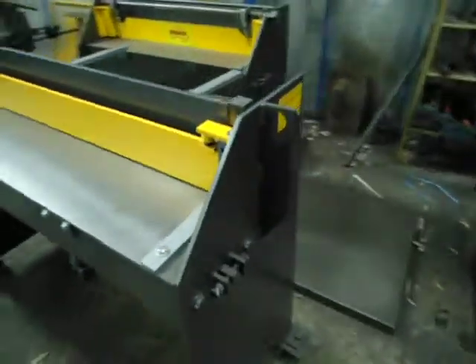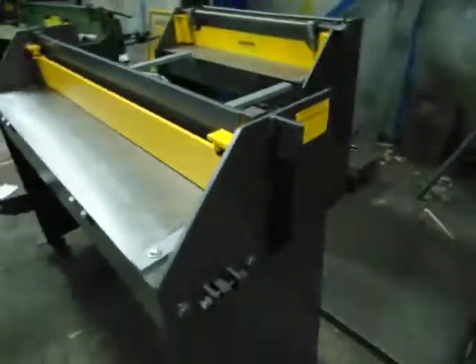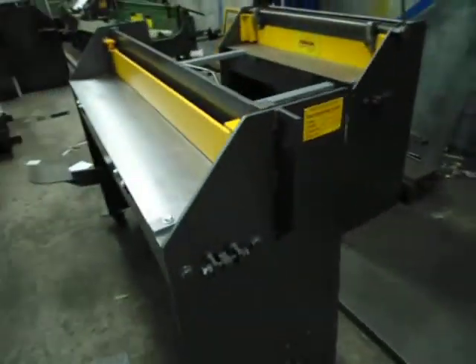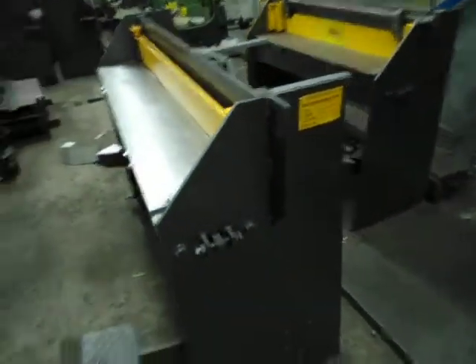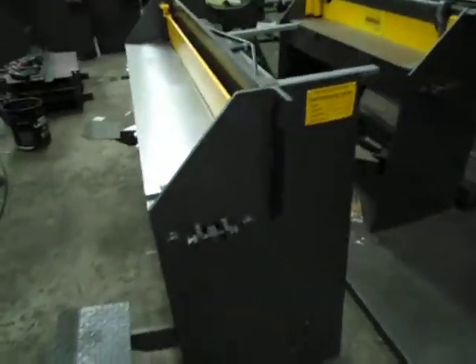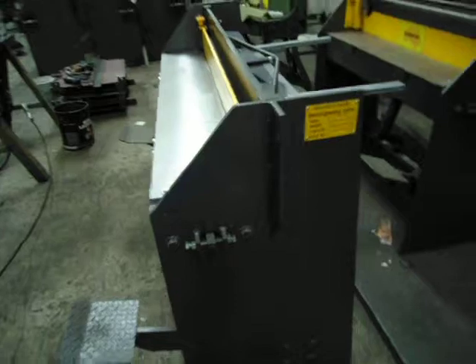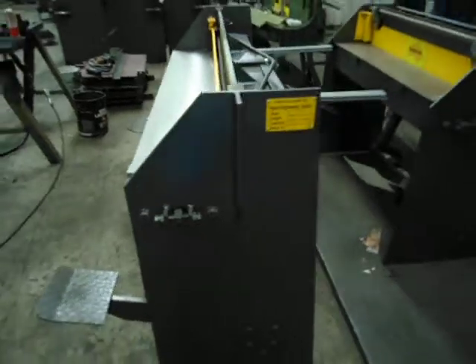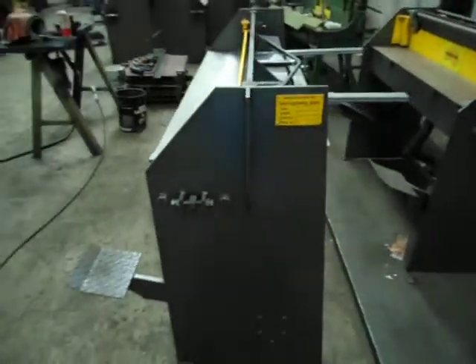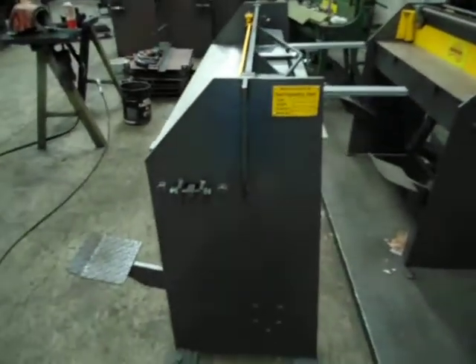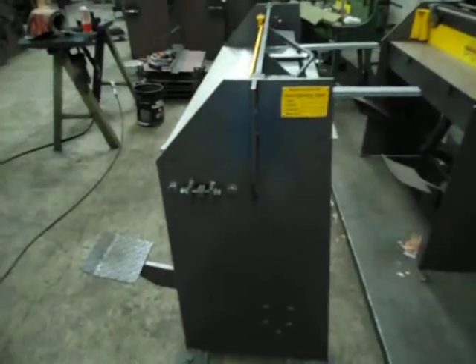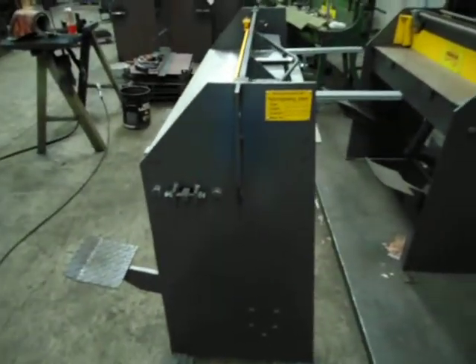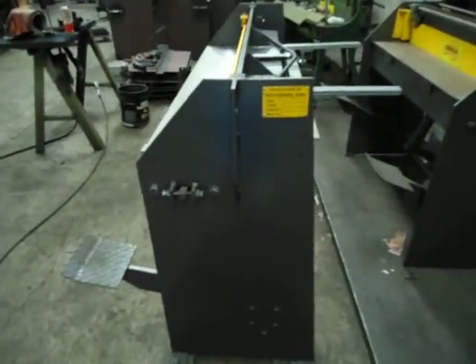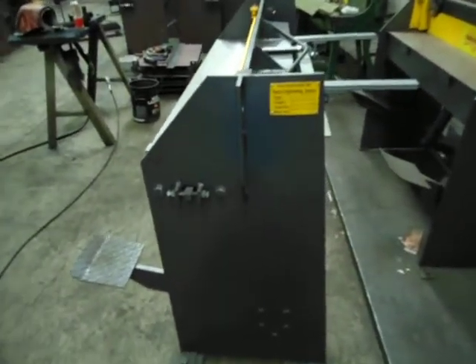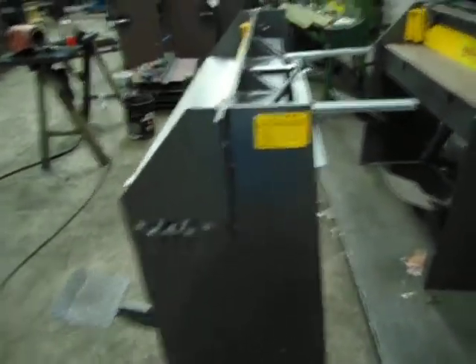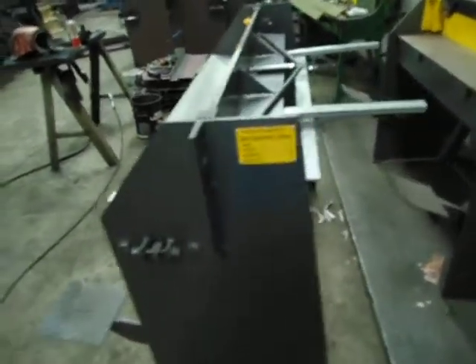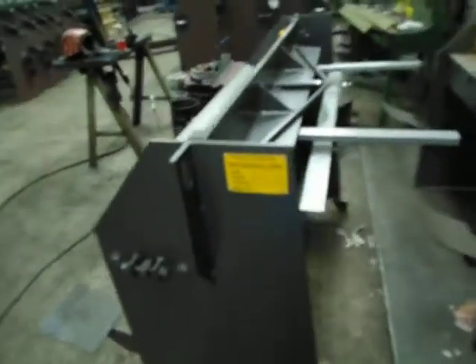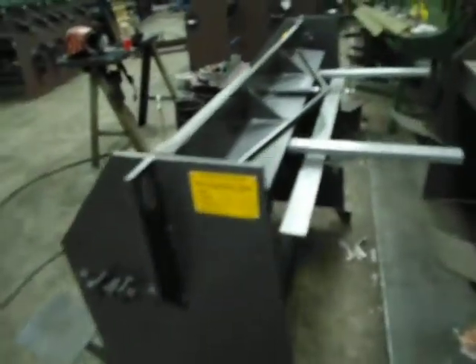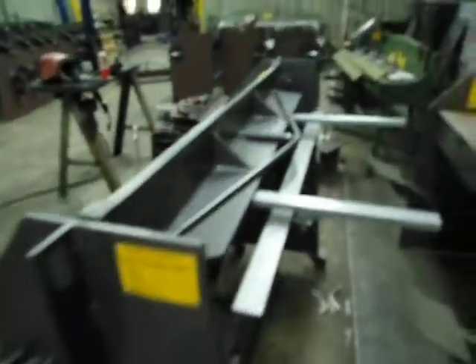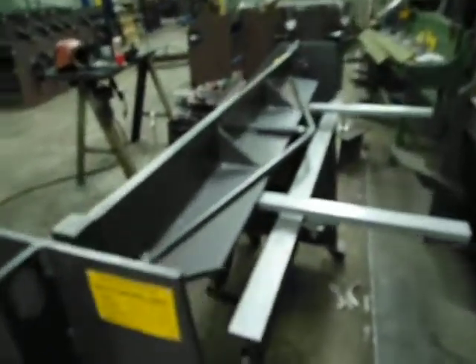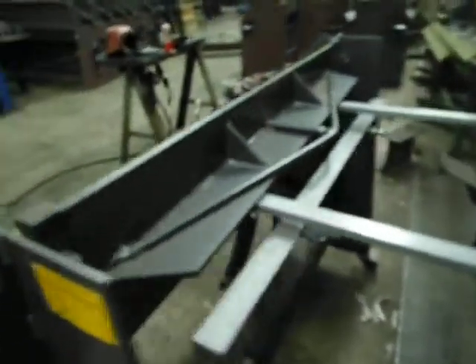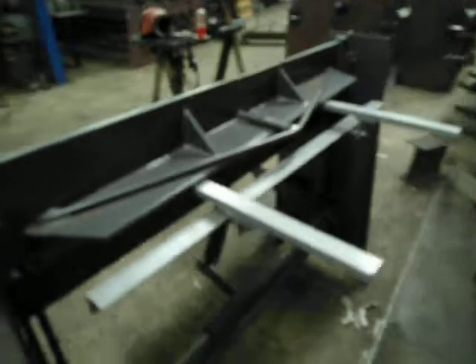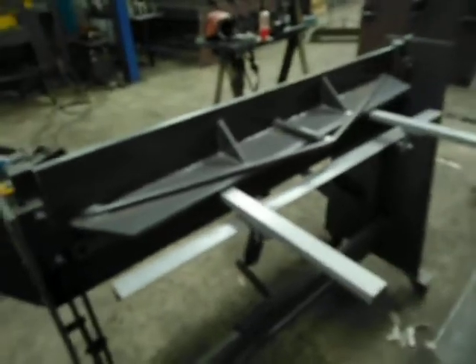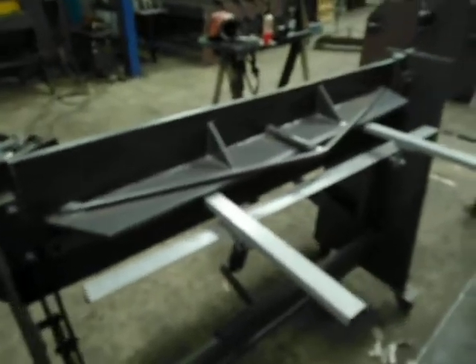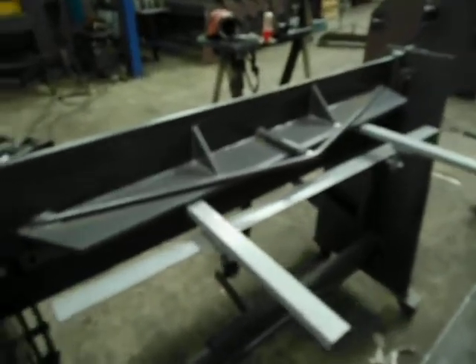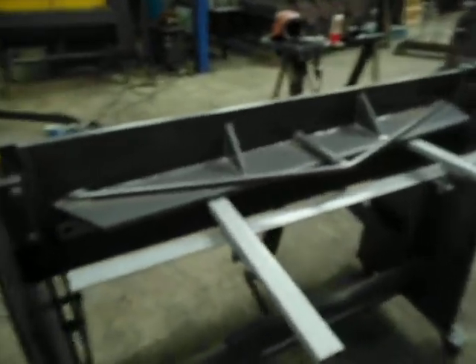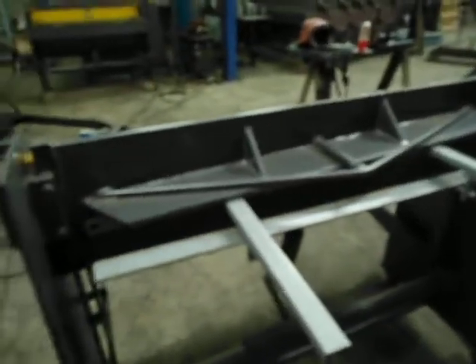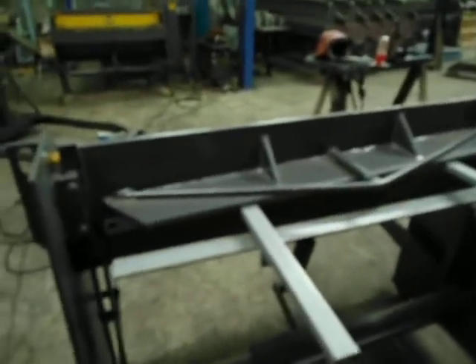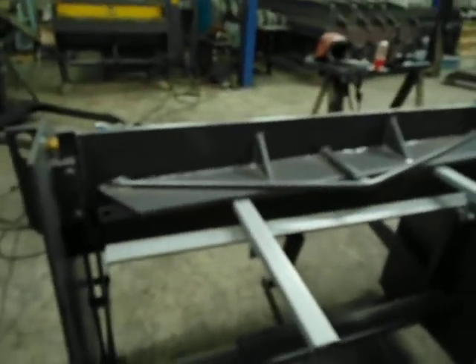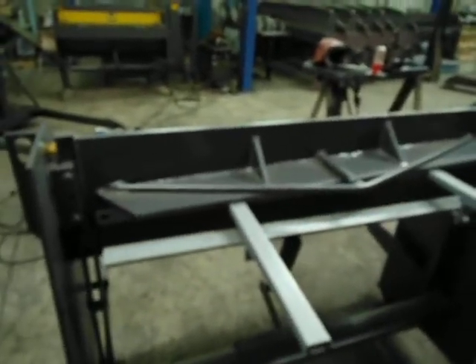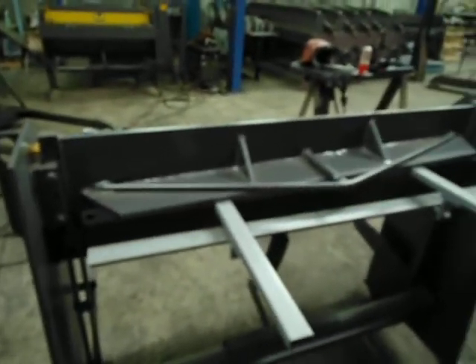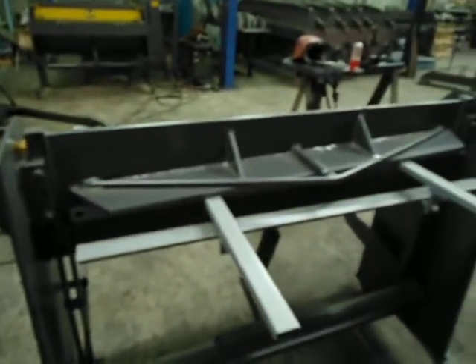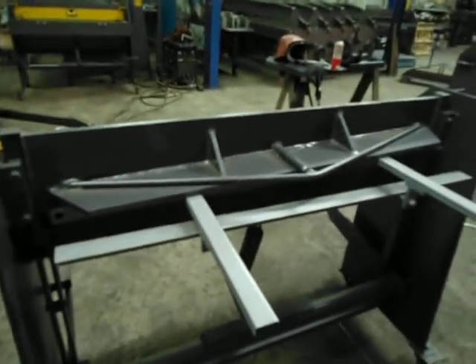We've been making these machines here in Australia for 20 years now. Just come around the back here — you can see how solid the machine is.